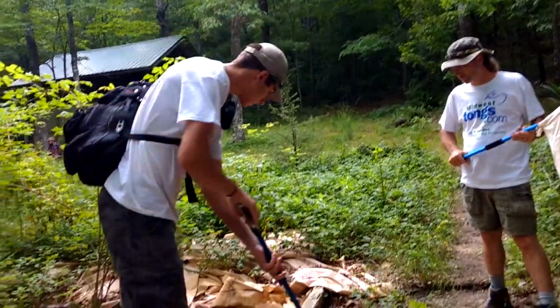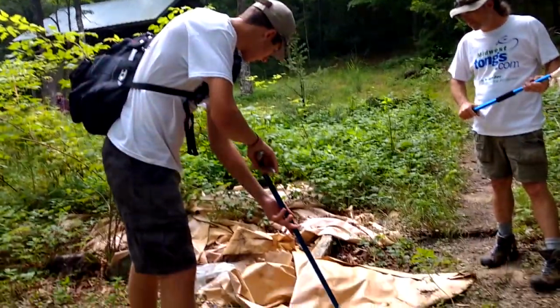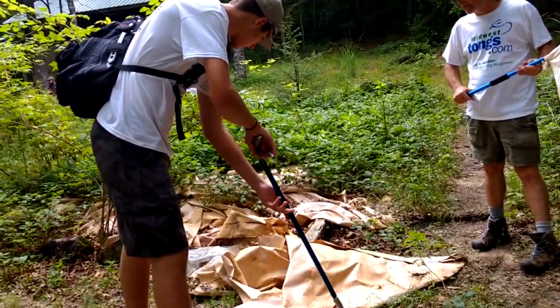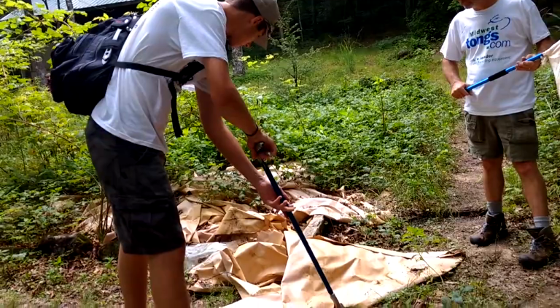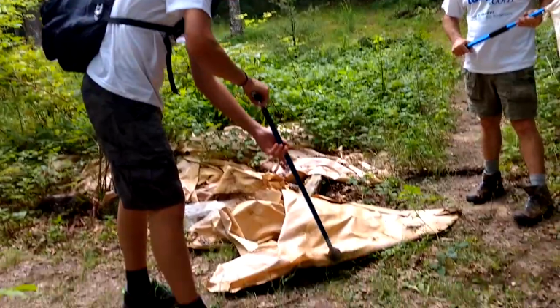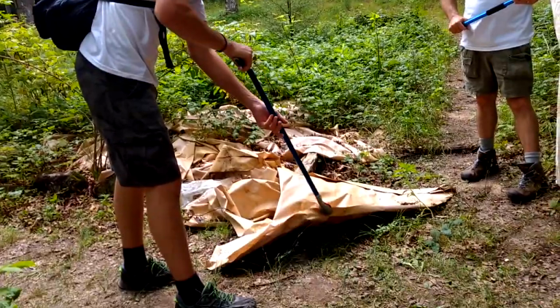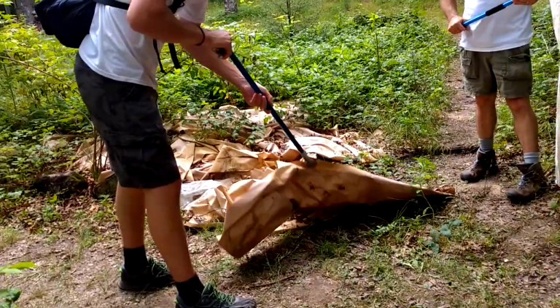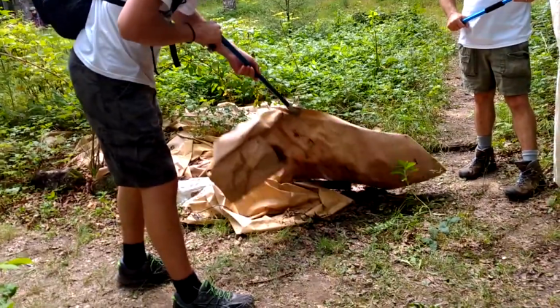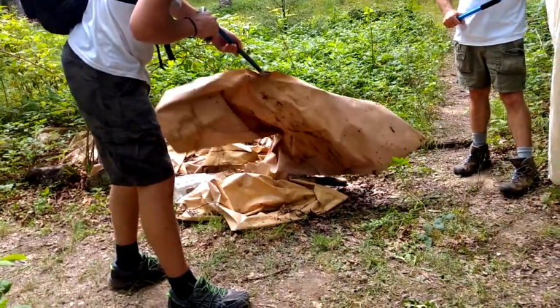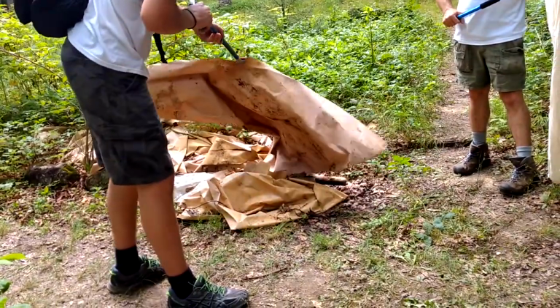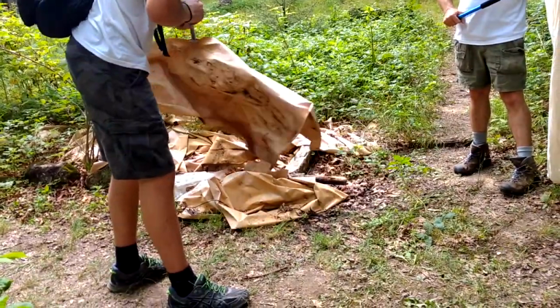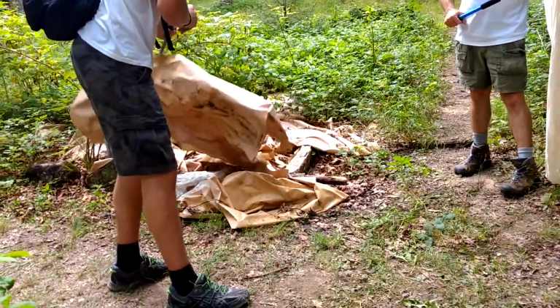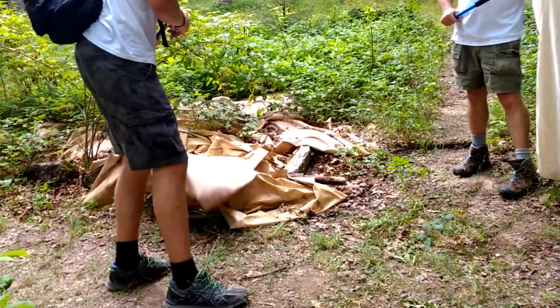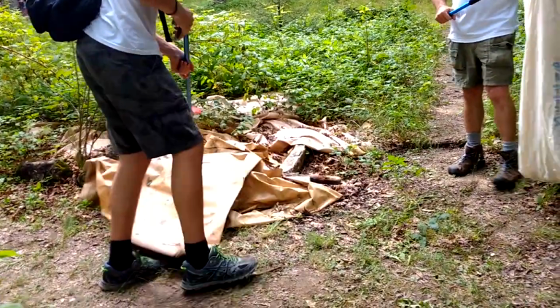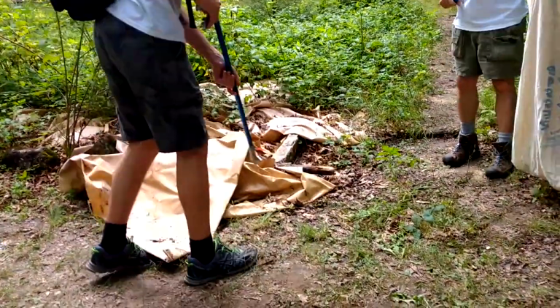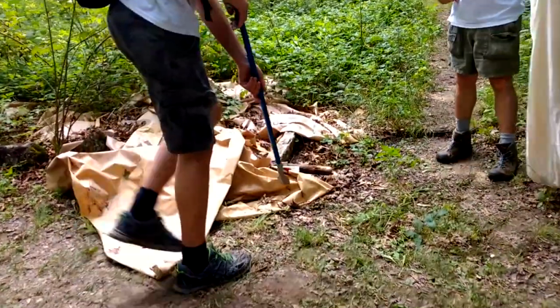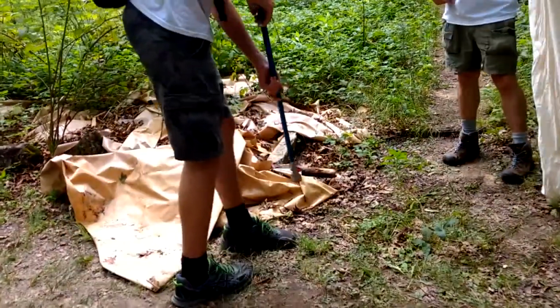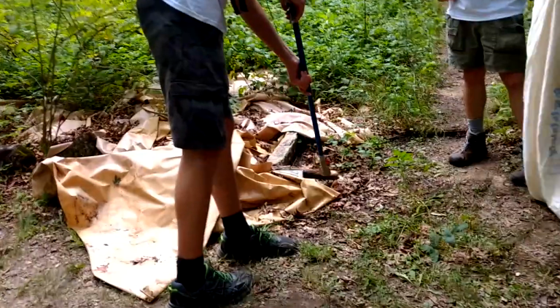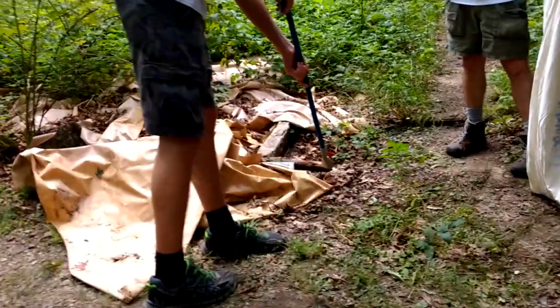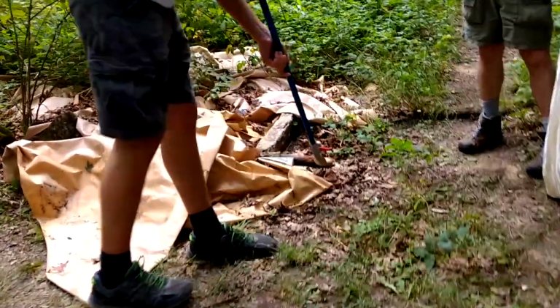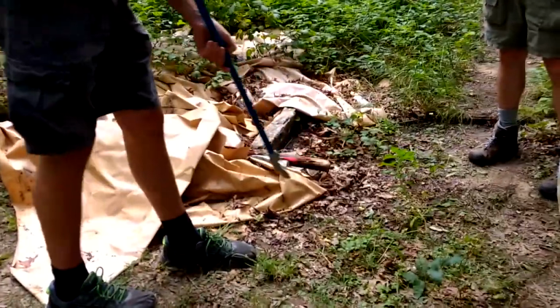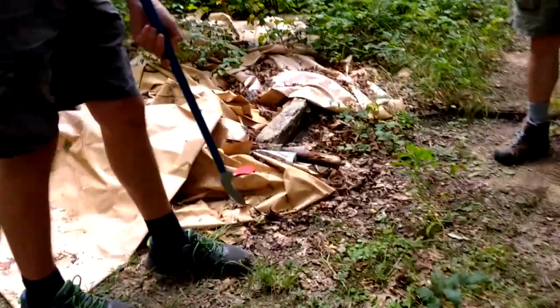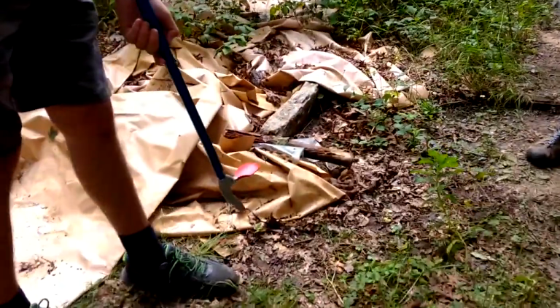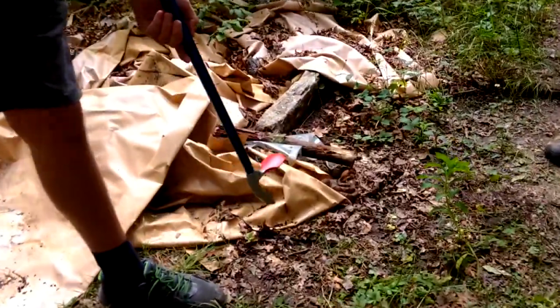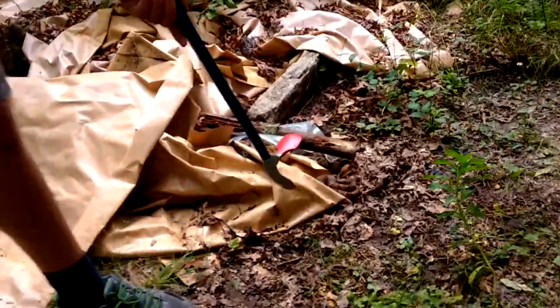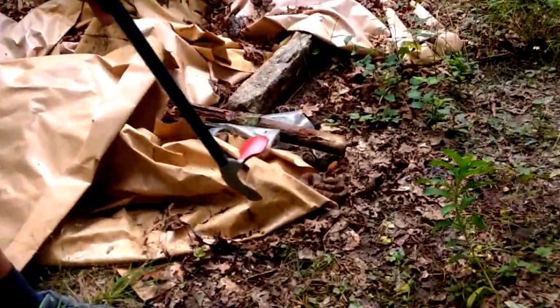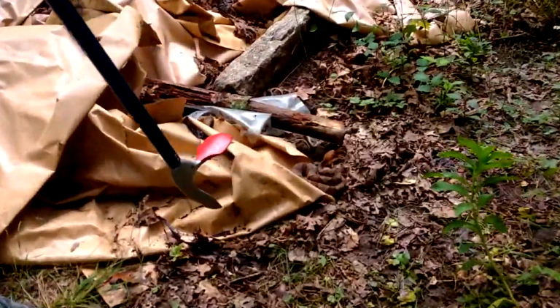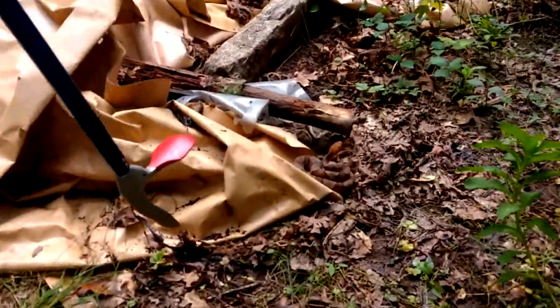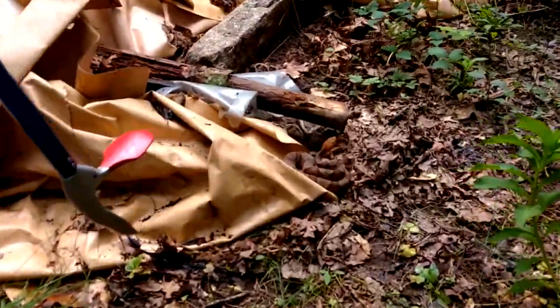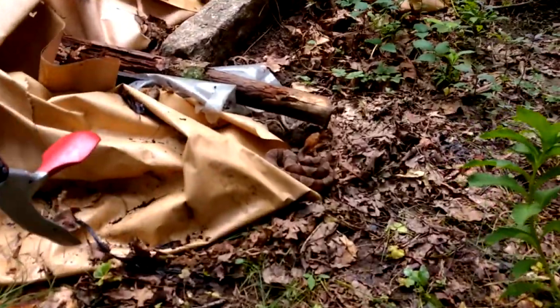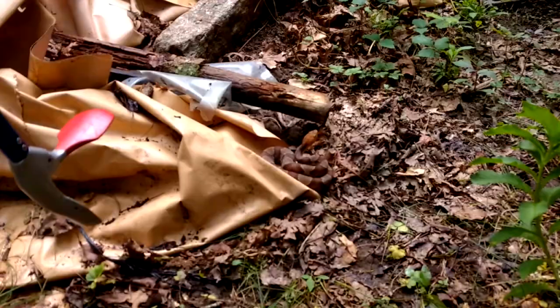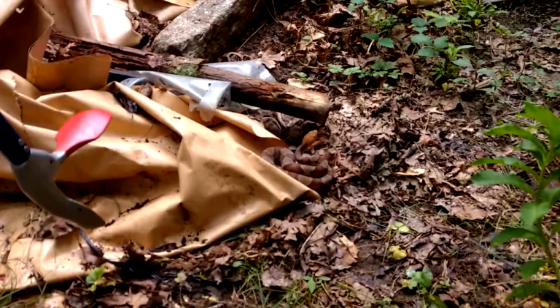They said it was under this tarp. There it is — beautiful. You should zoom in on this copperhead before Pierce picks it up. That's a beautiful northern copperhead. Perfect pattern. Gorgeous.